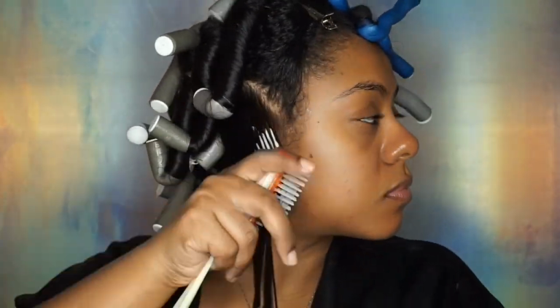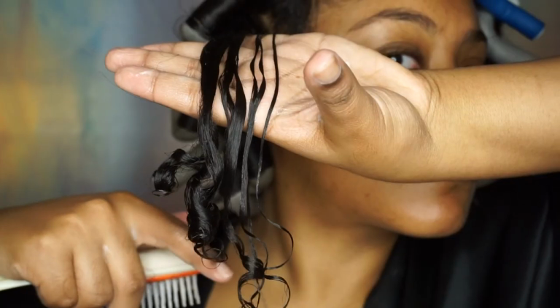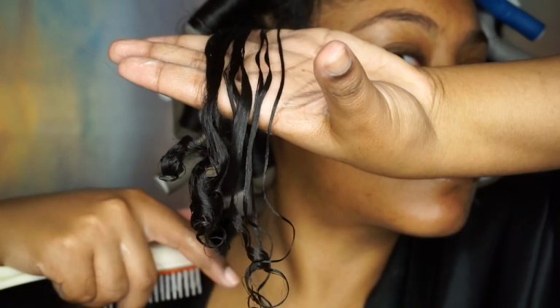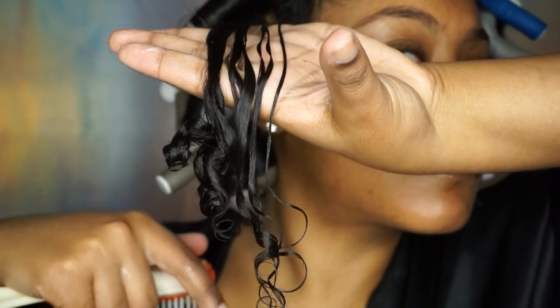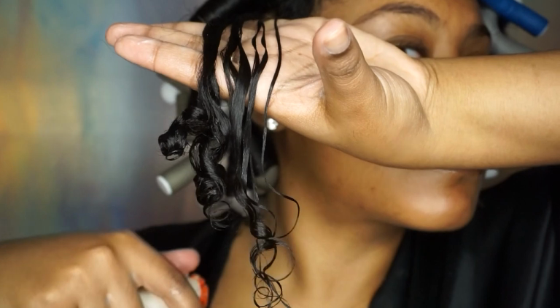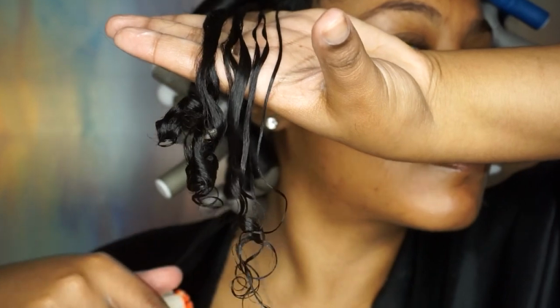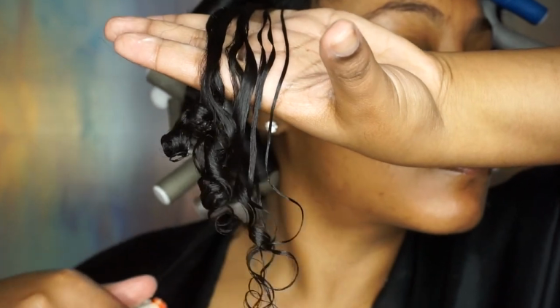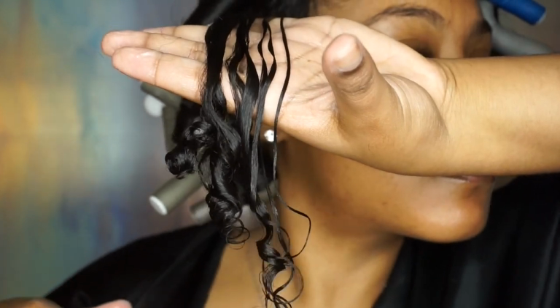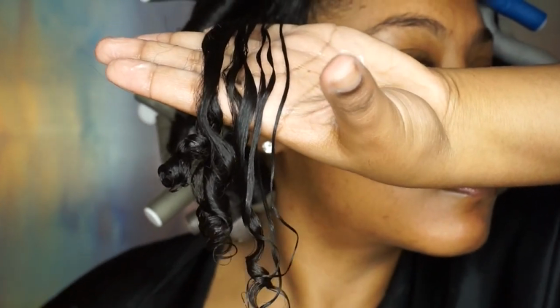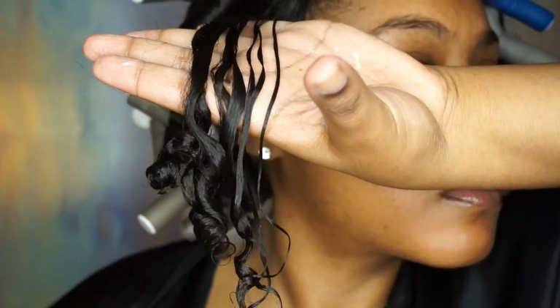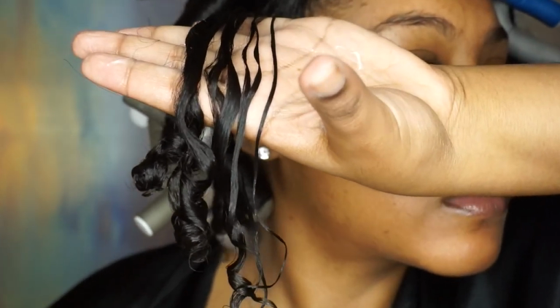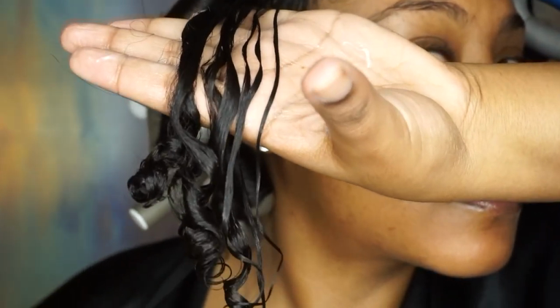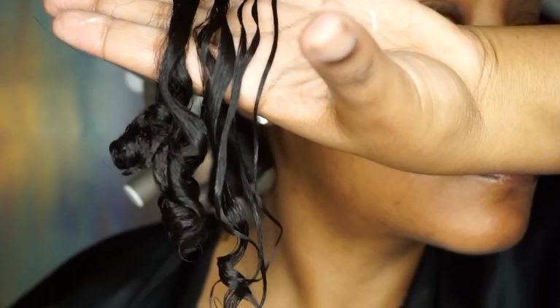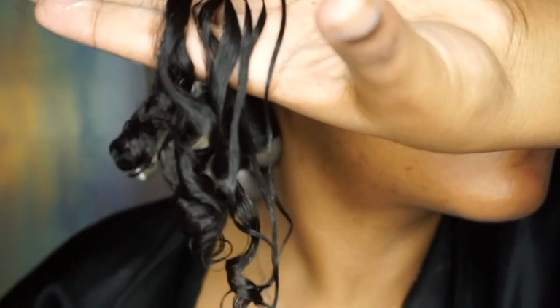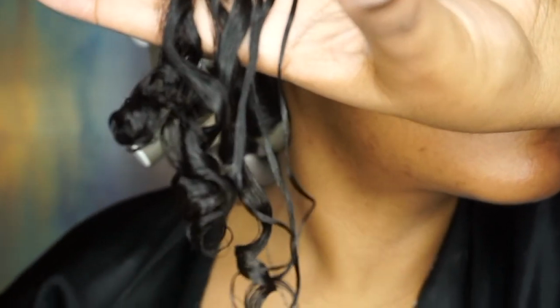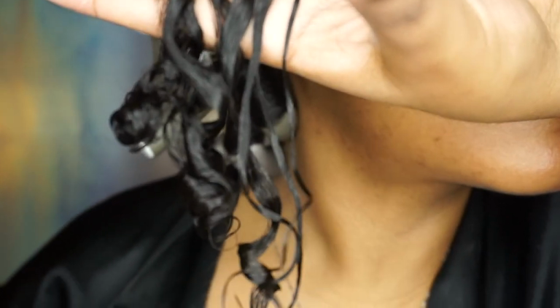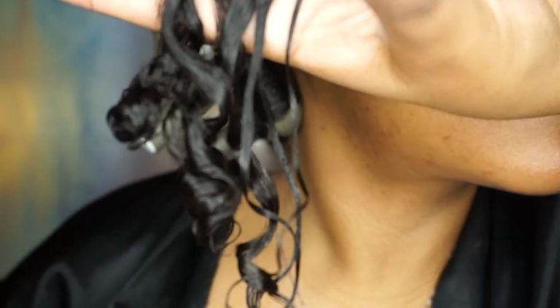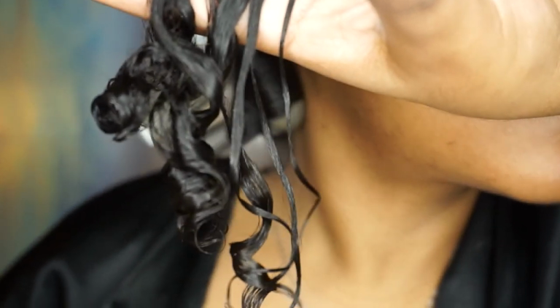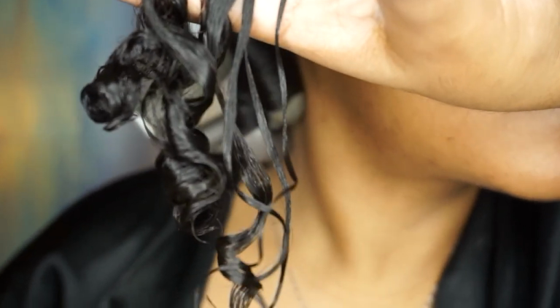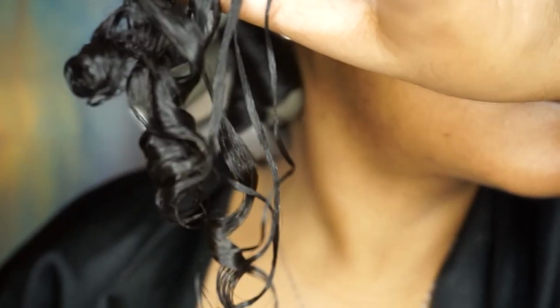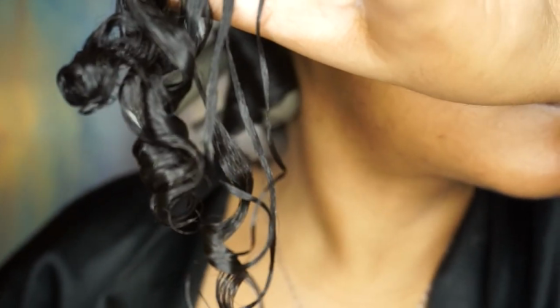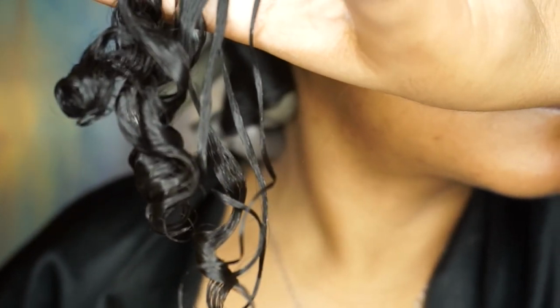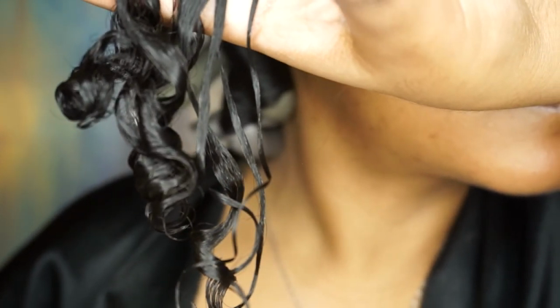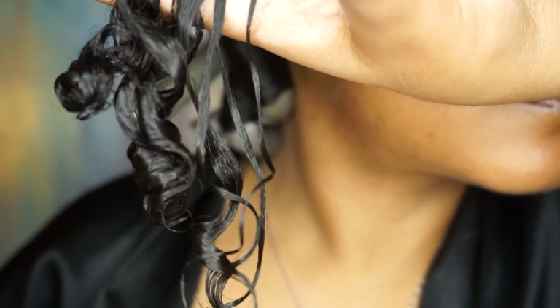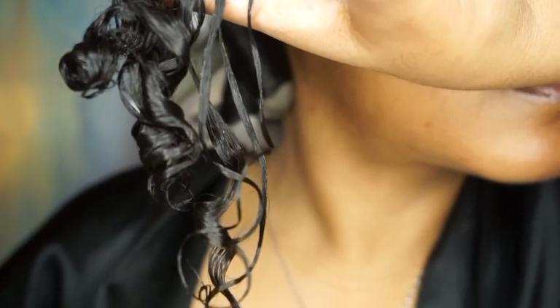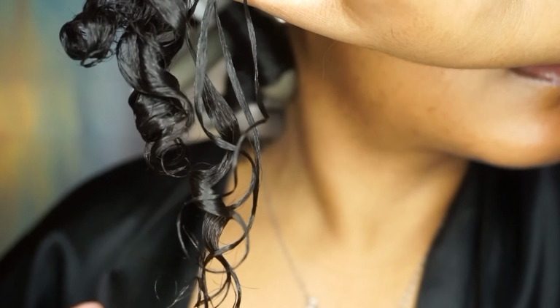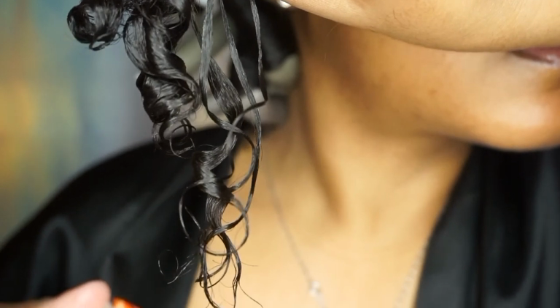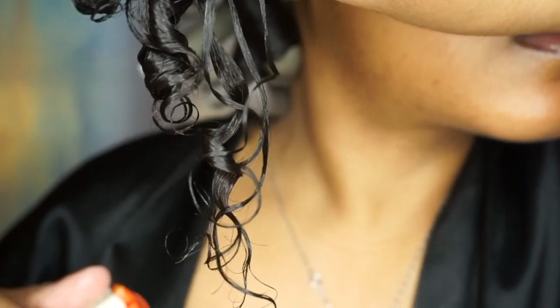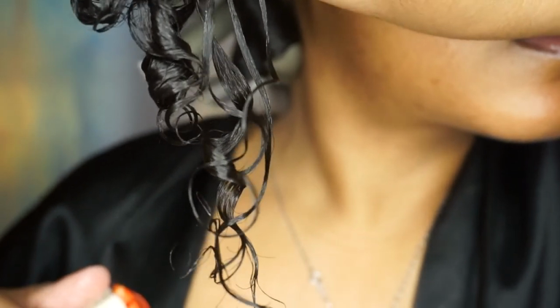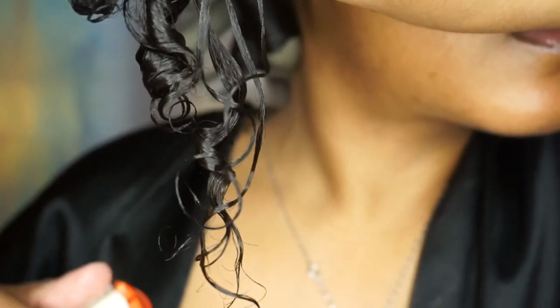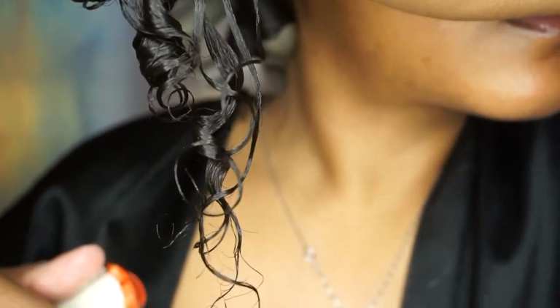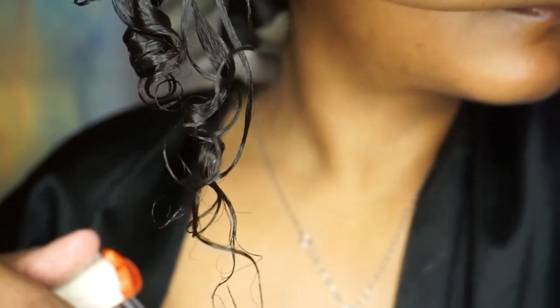I'm just showing you guys how moisturized my curls are from using just that leave-in conditioner. As you can see, no other product is really needed.